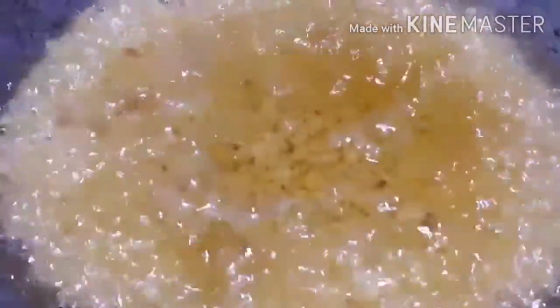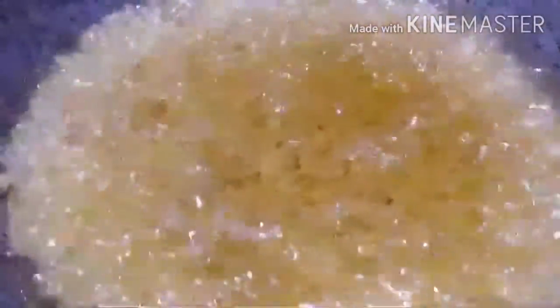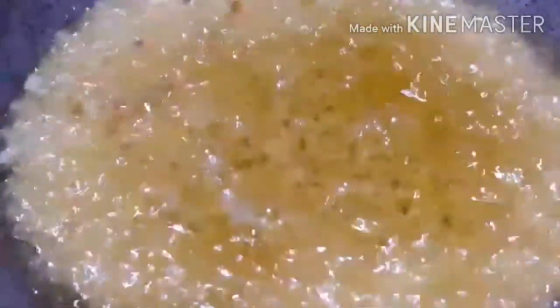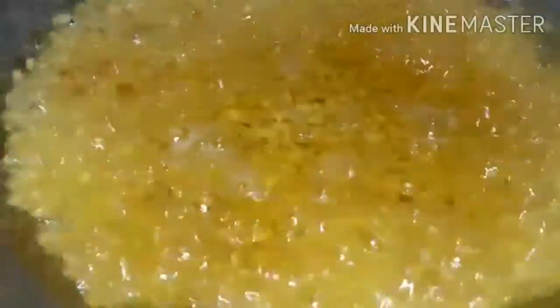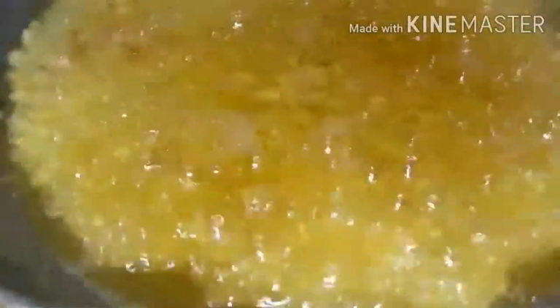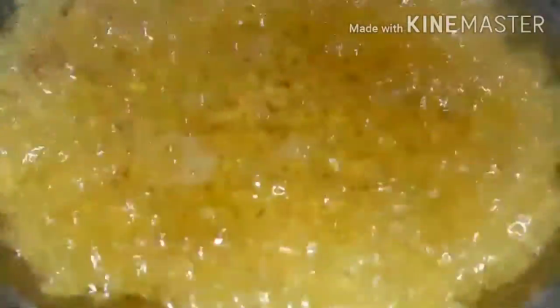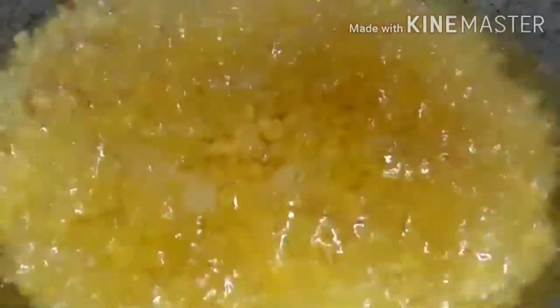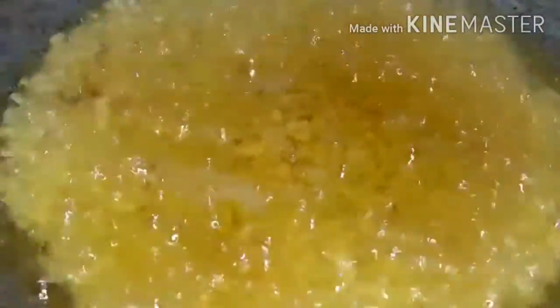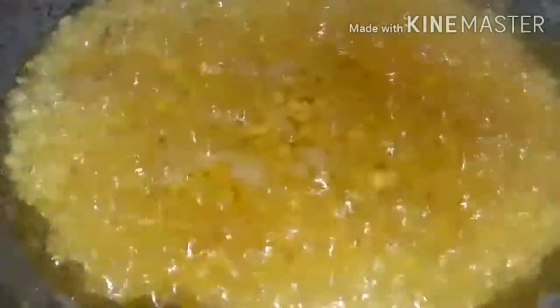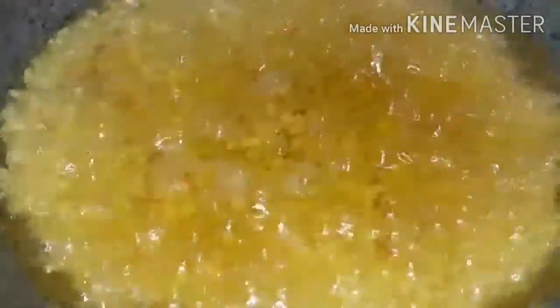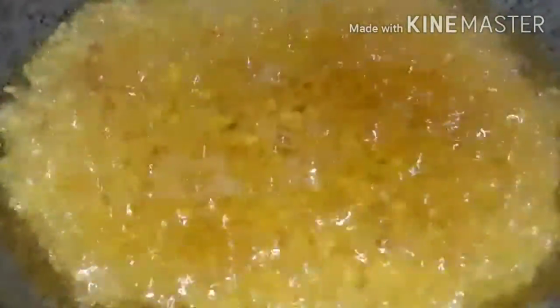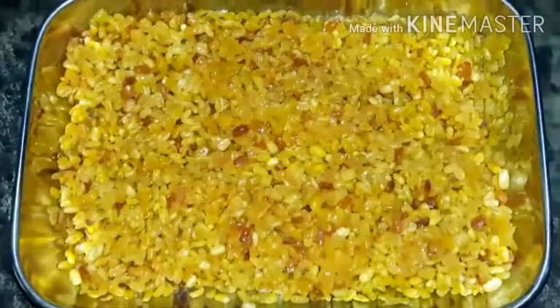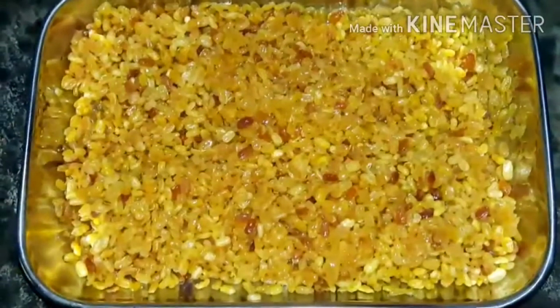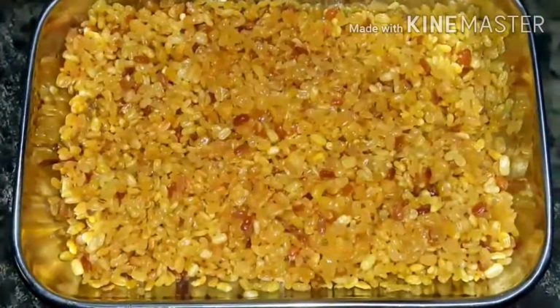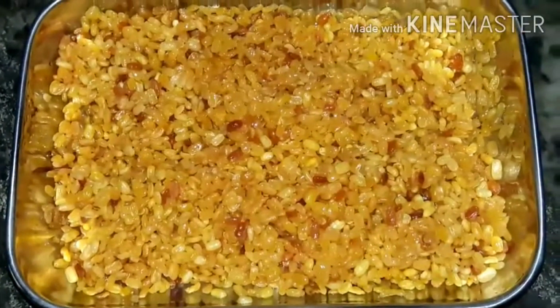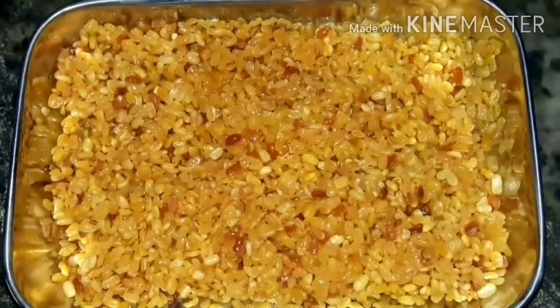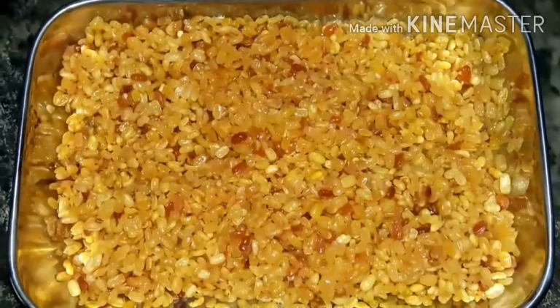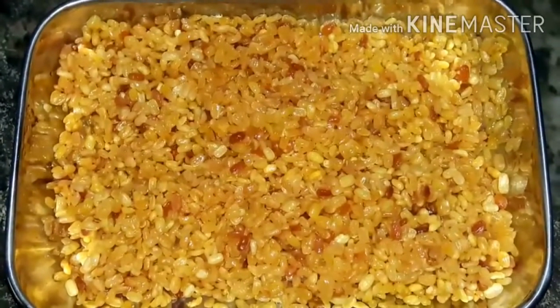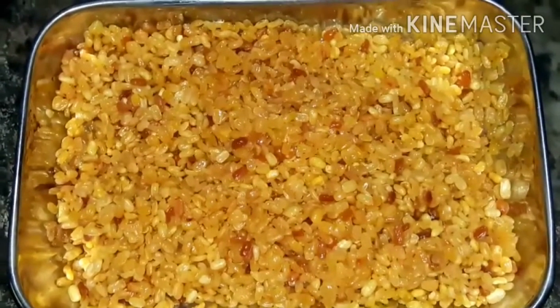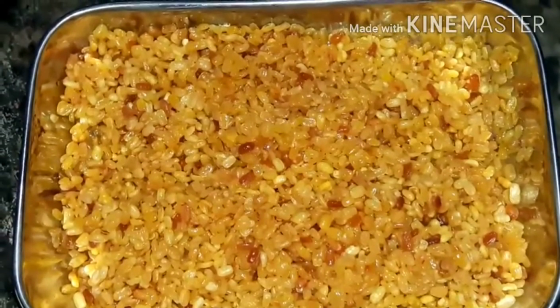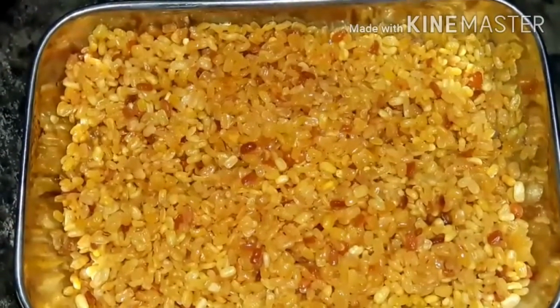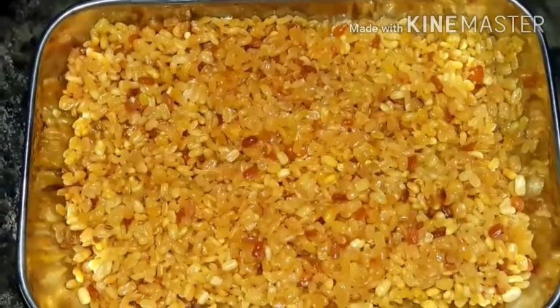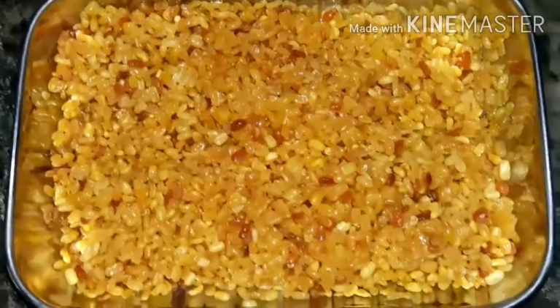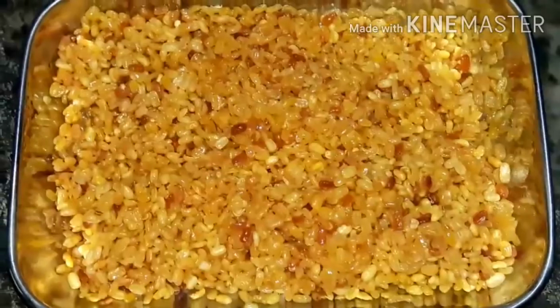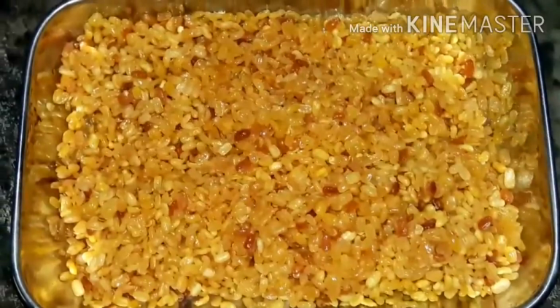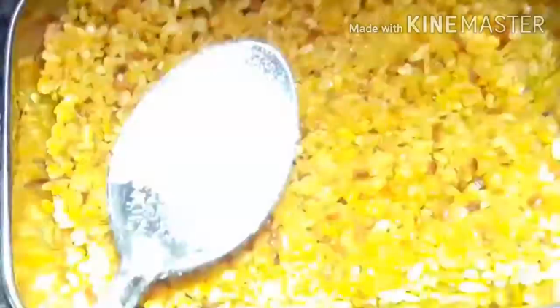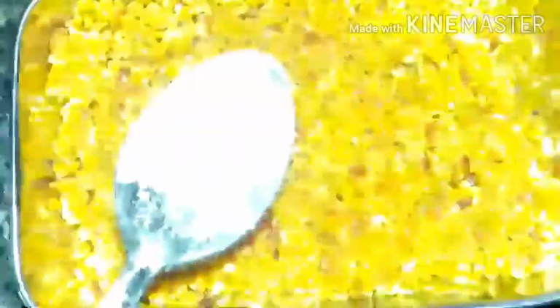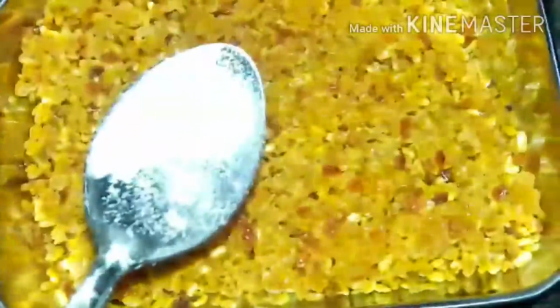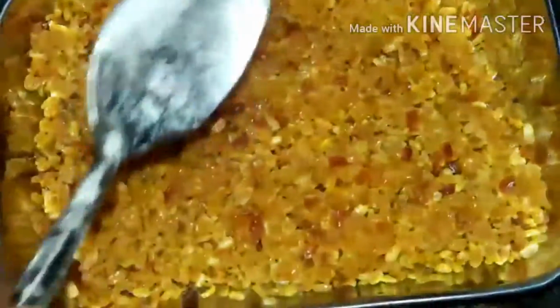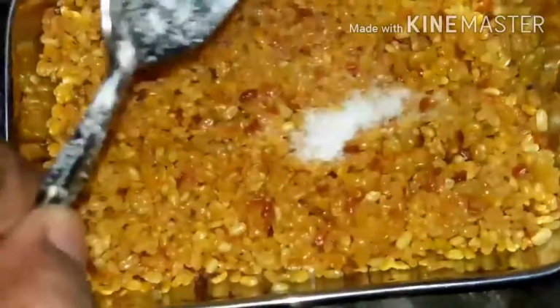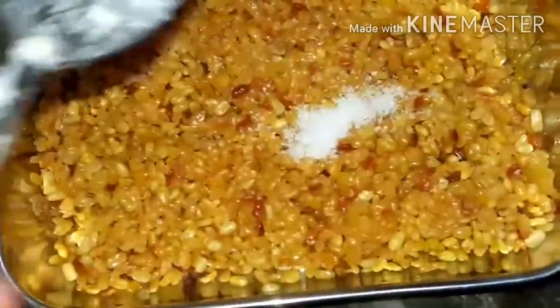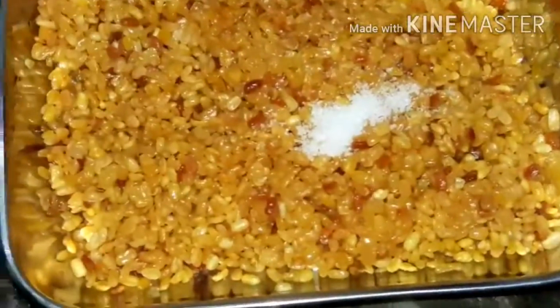Now we're going to fry it — it's a super fry. Now we're going to add some salt. You can add some salt and chili.